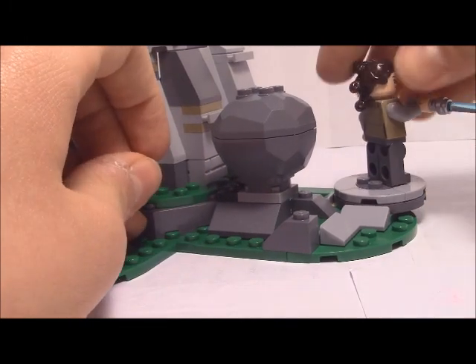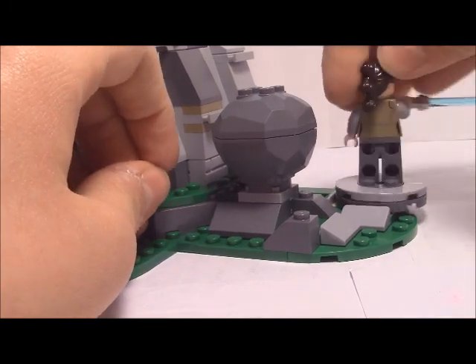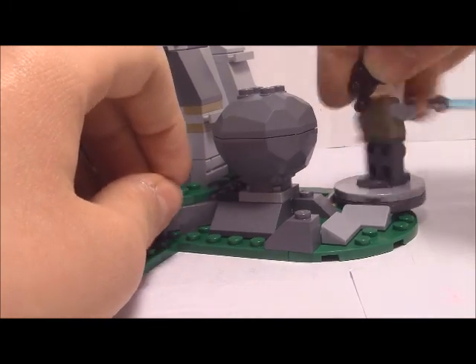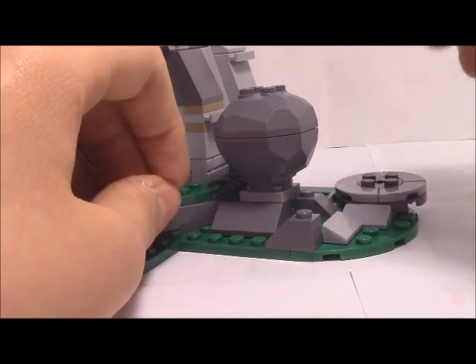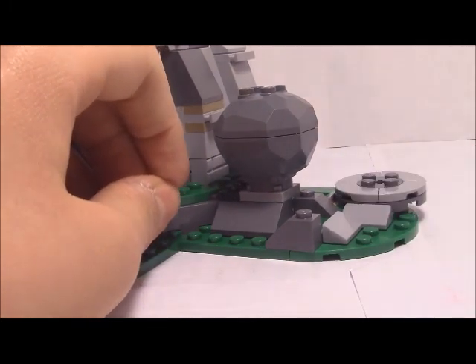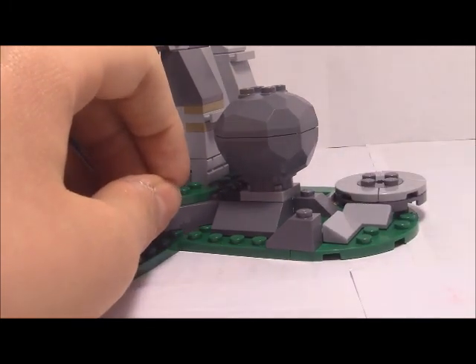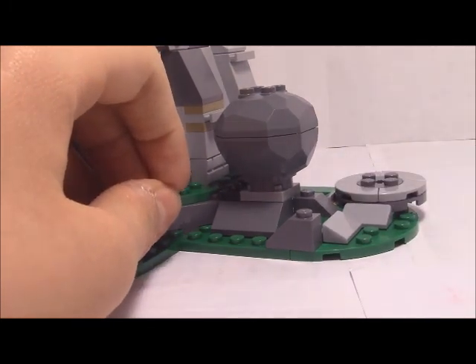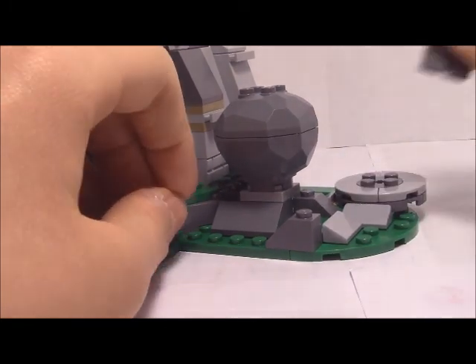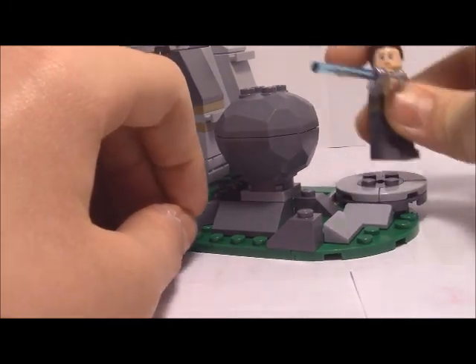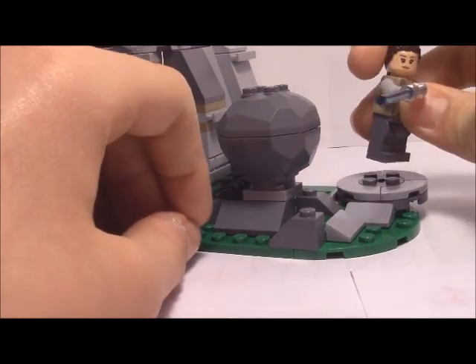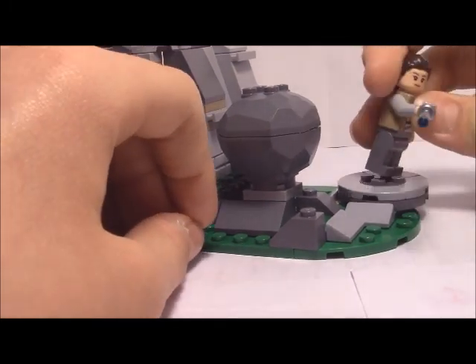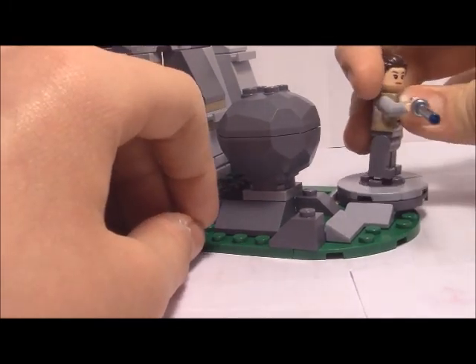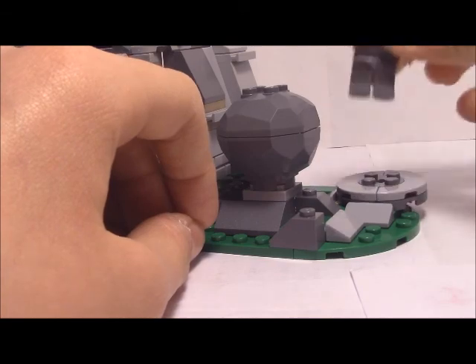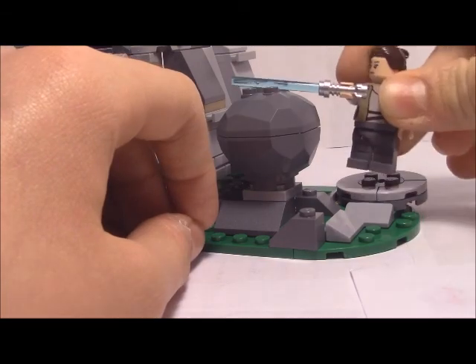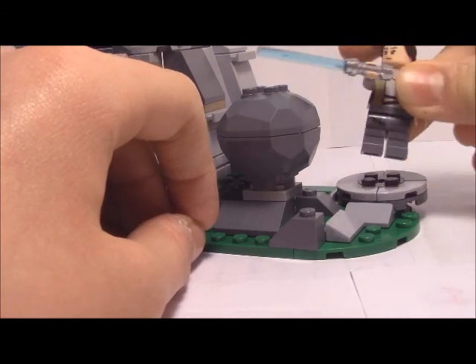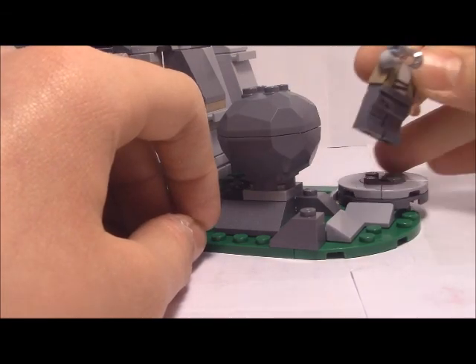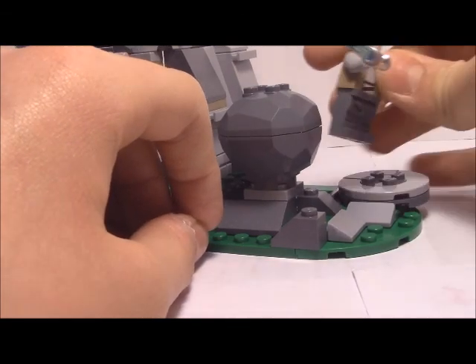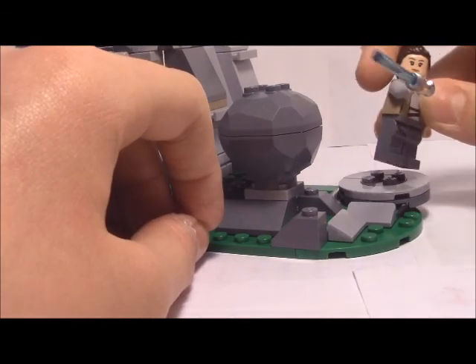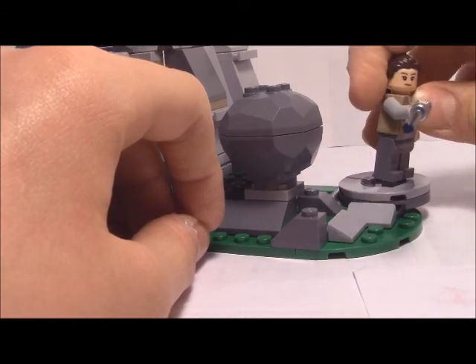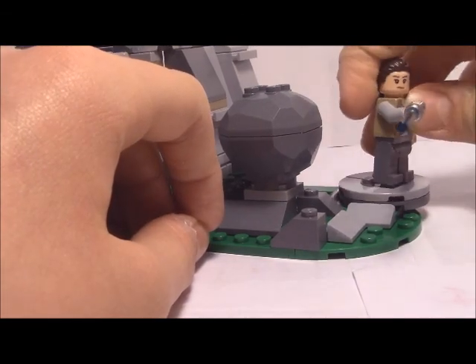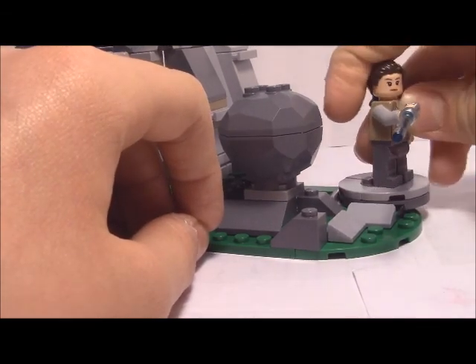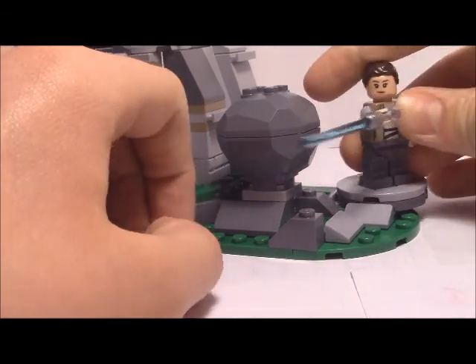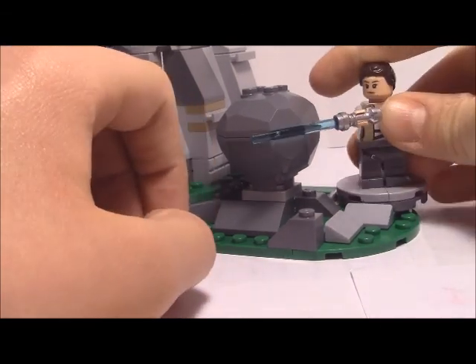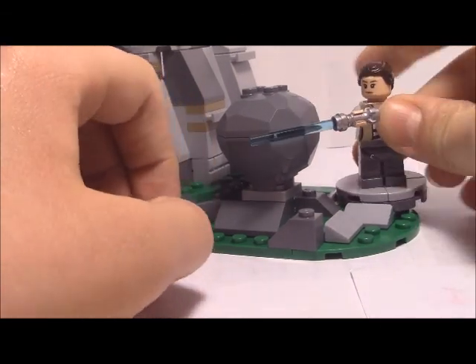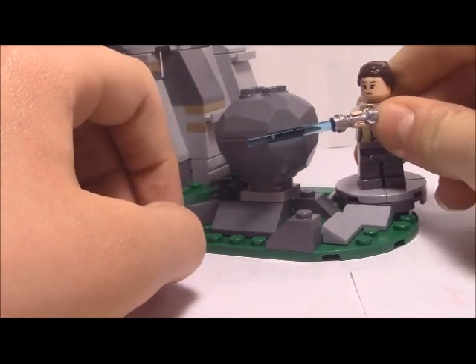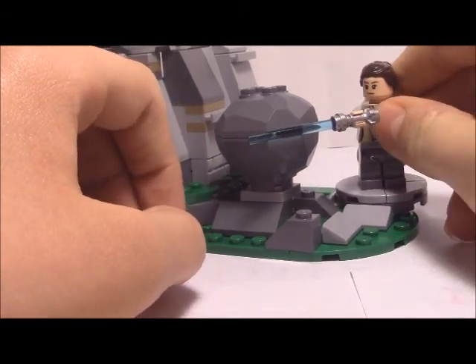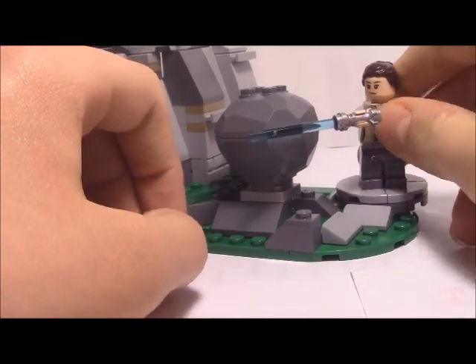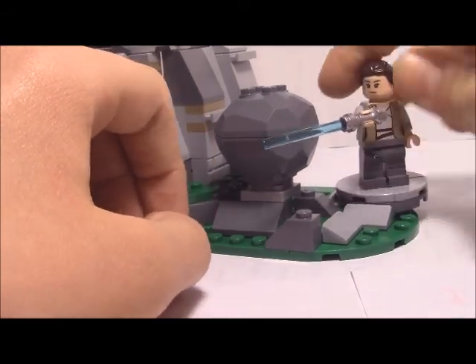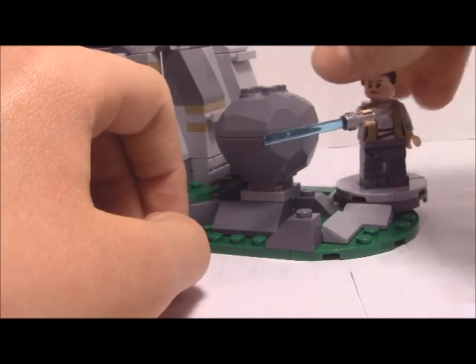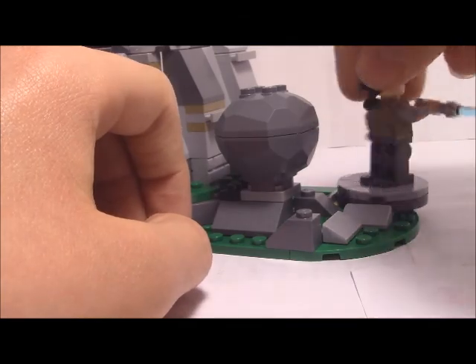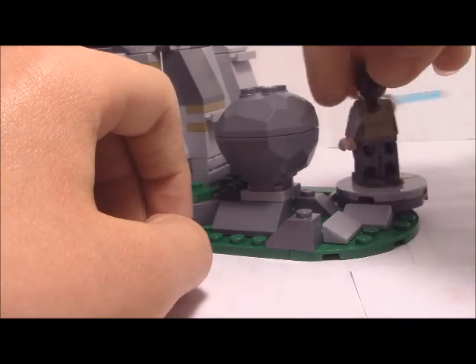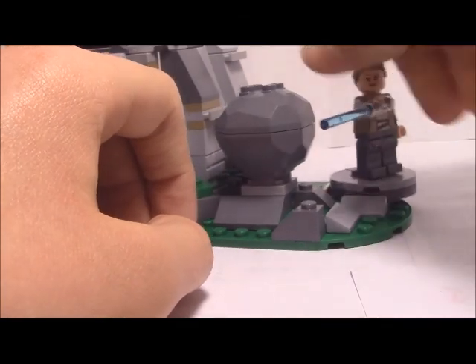You're just supposed to swing her like that and get her to hit the rock. I just like to do it slowly because at least it's more movie-accurate that way.